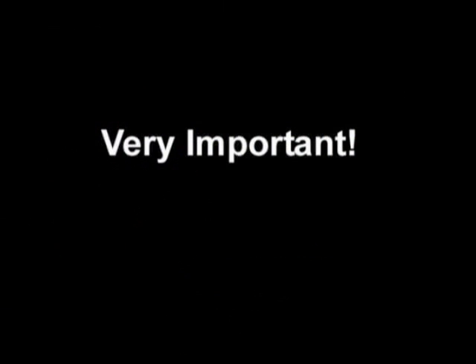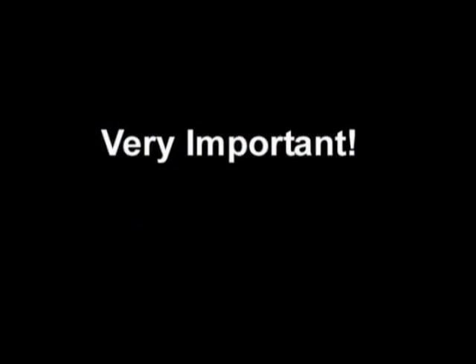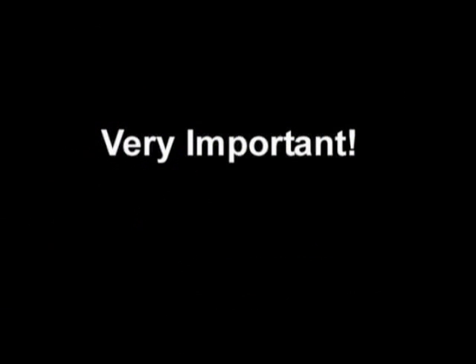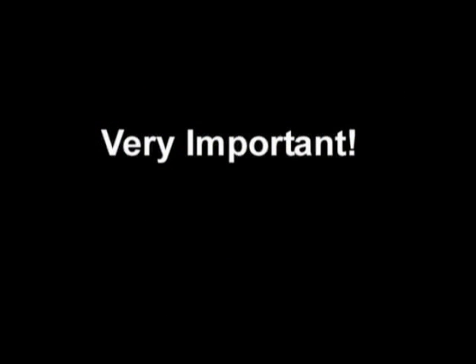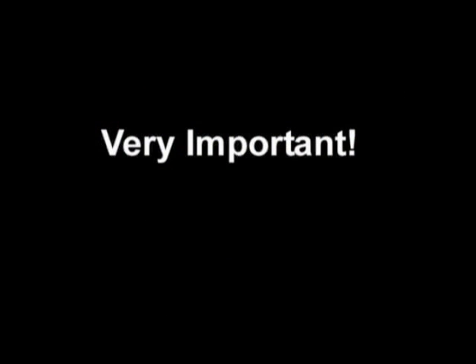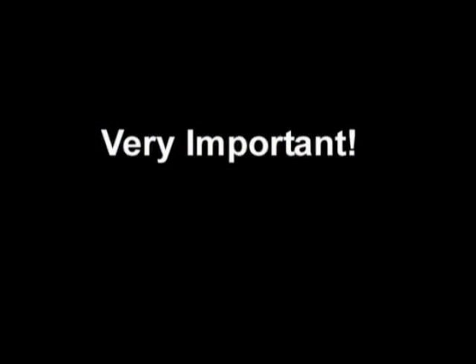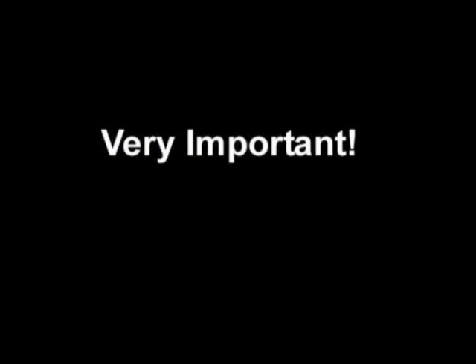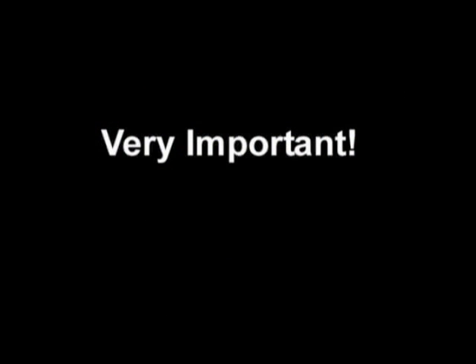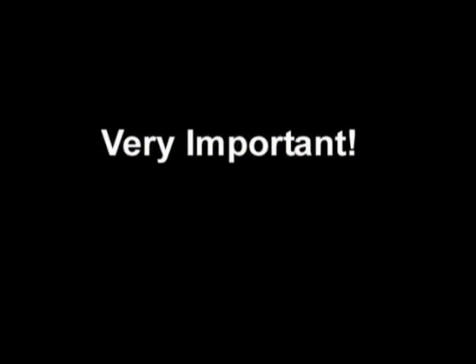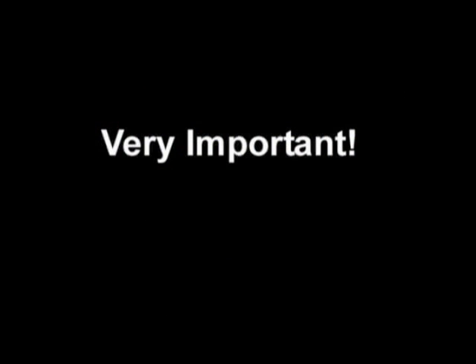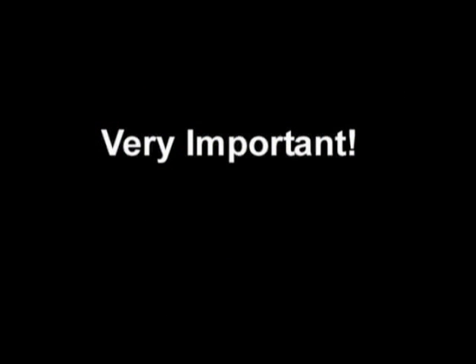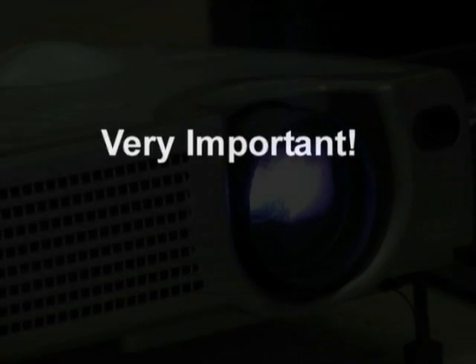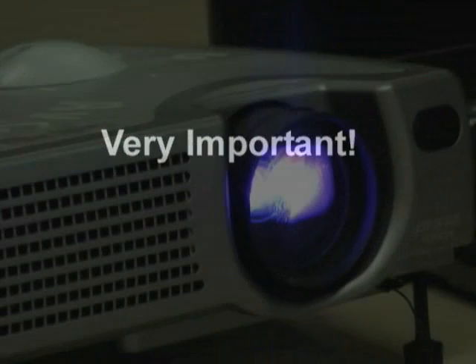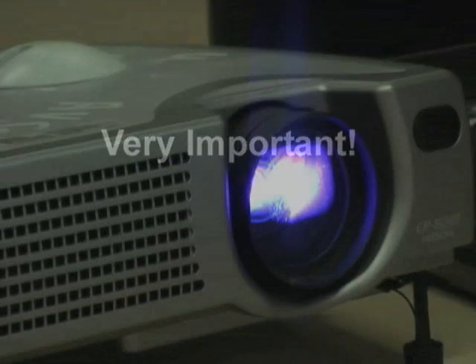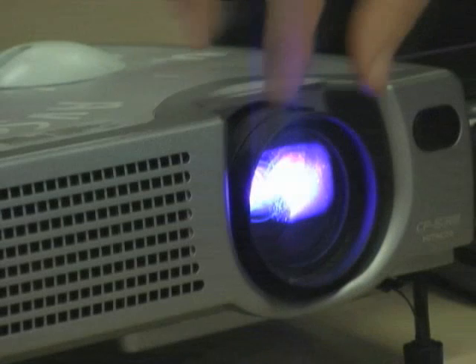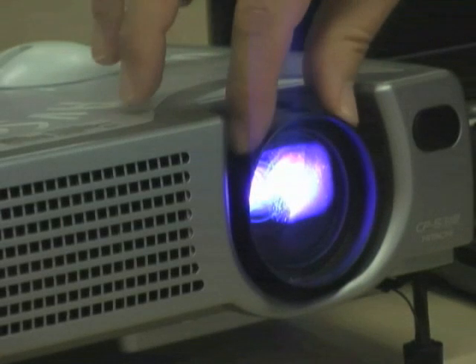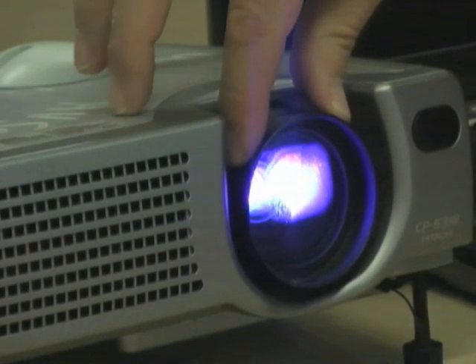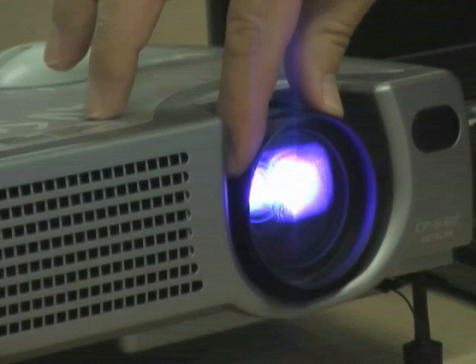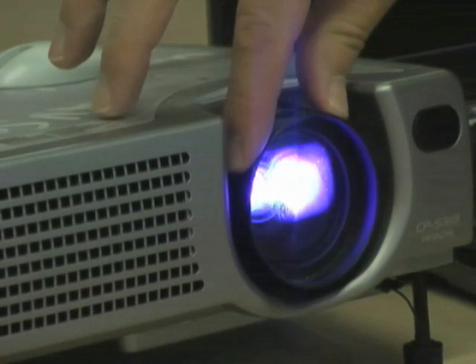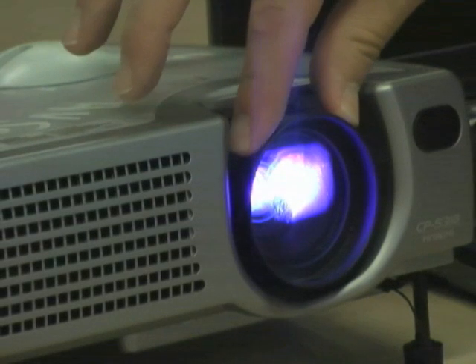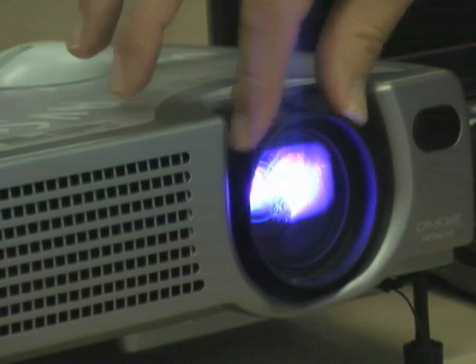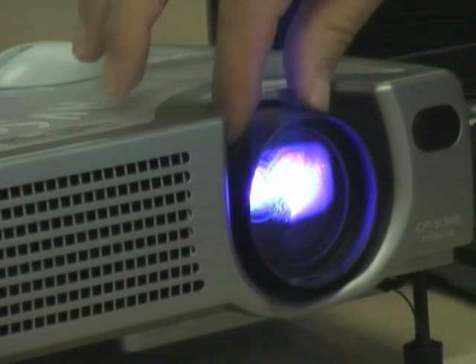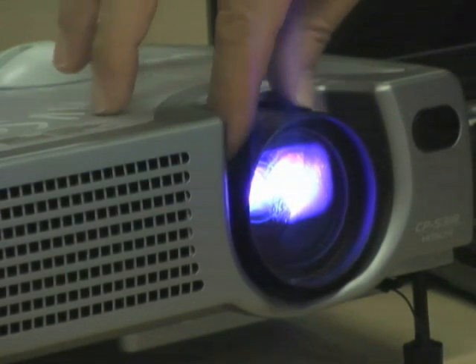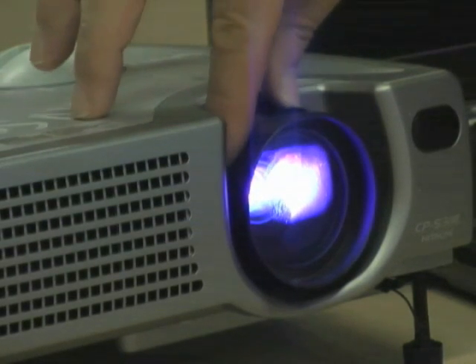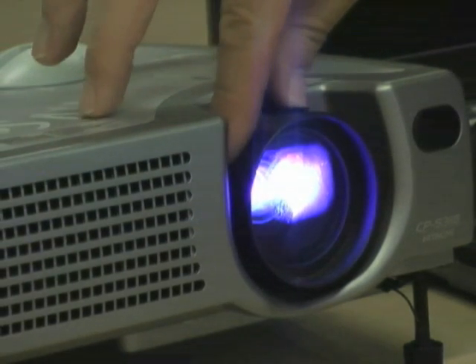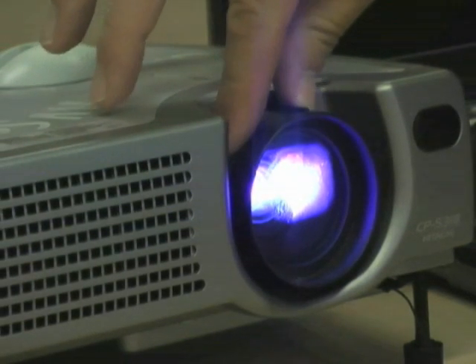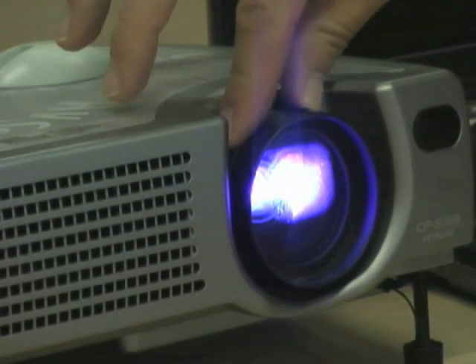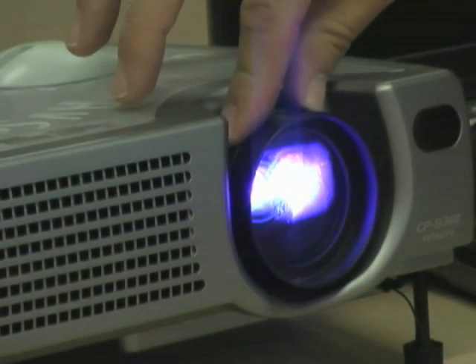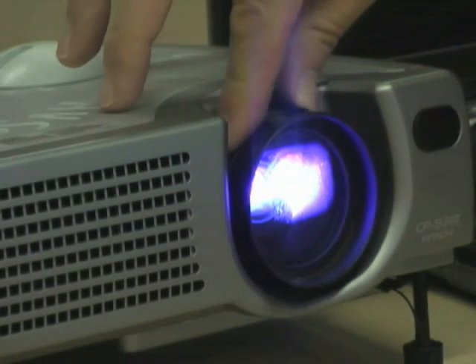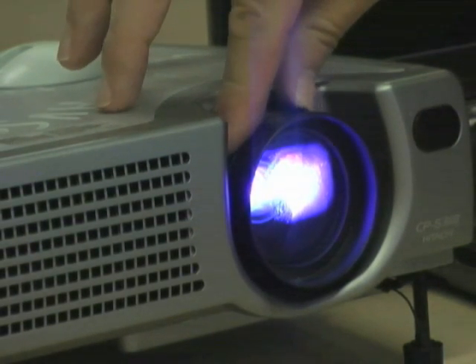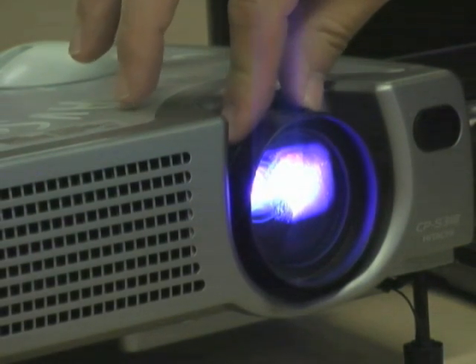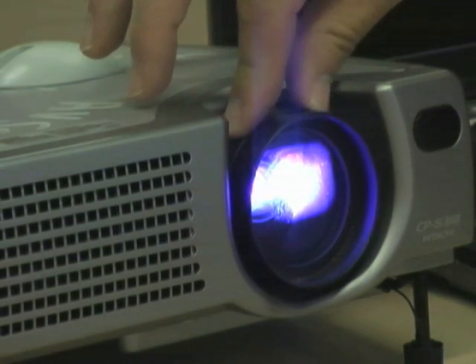The function keys may be different on your computer. To adjust the zoom and focus, use the manual rings located on the projector's lens.